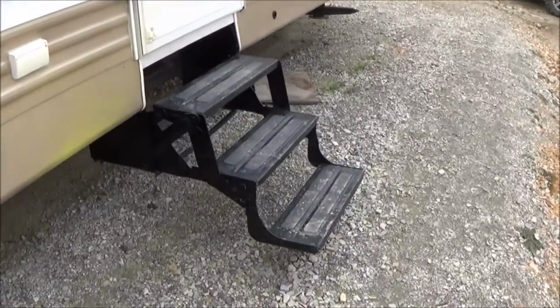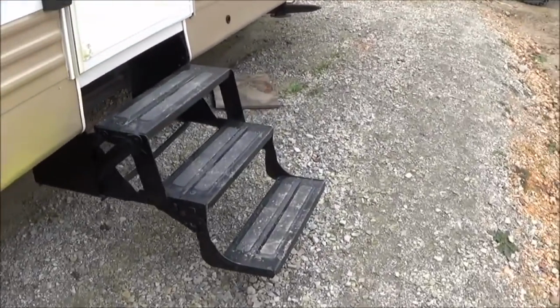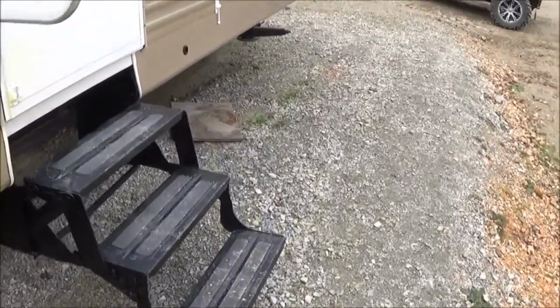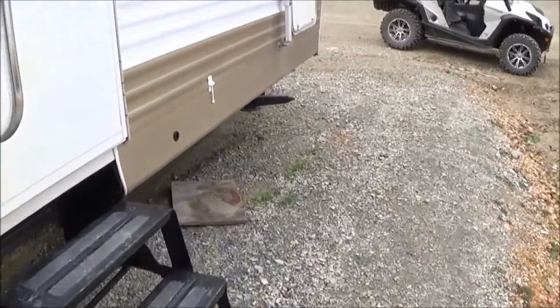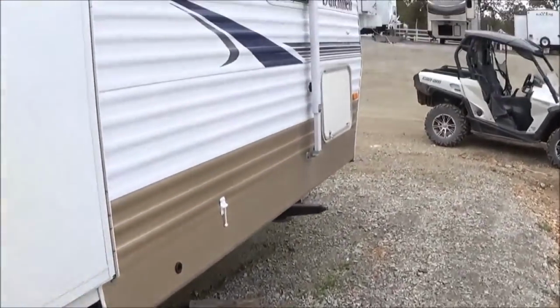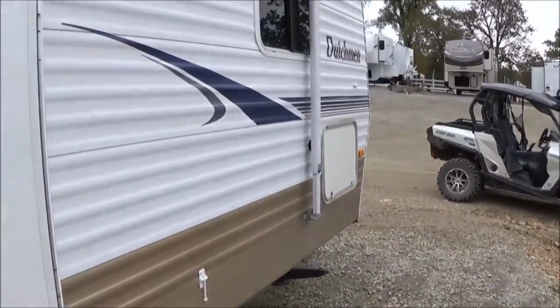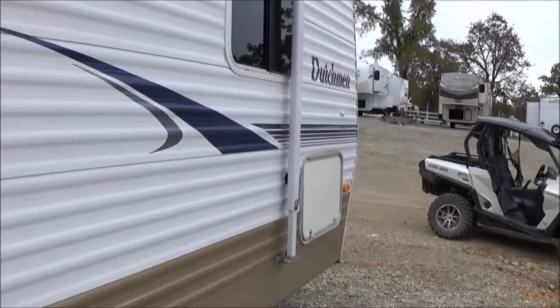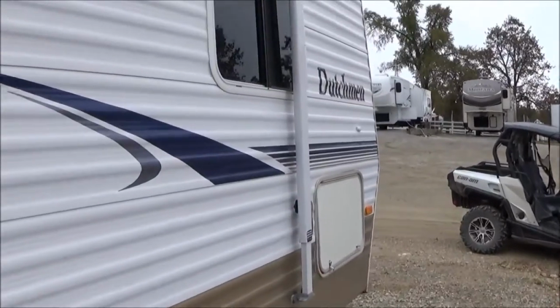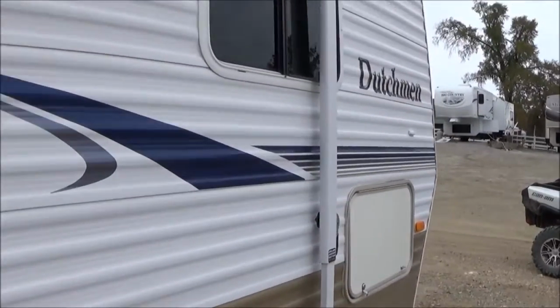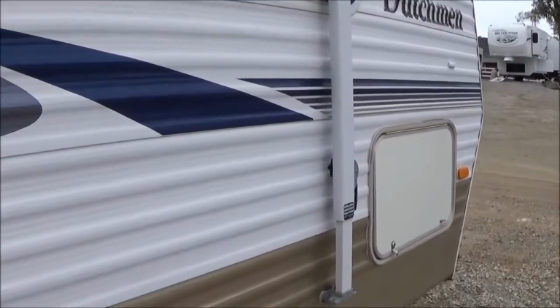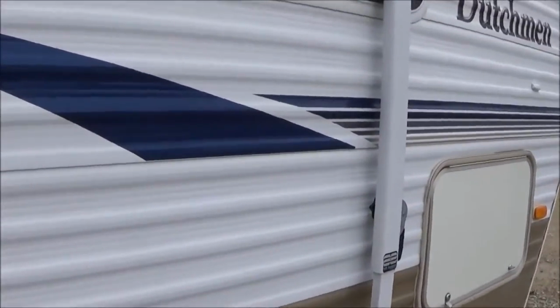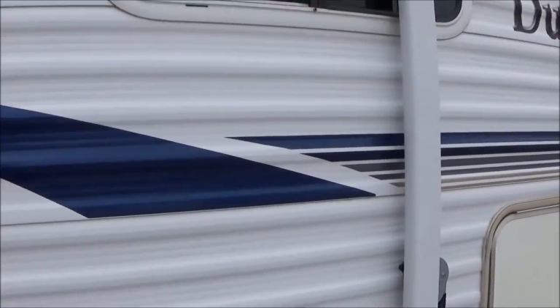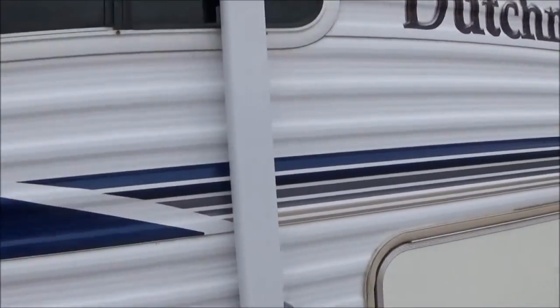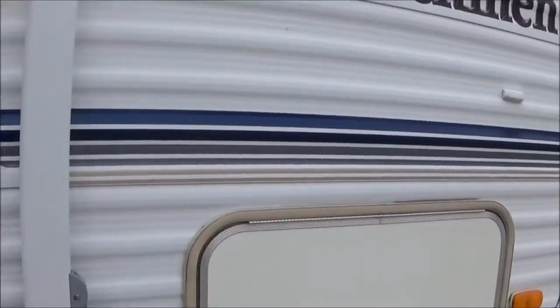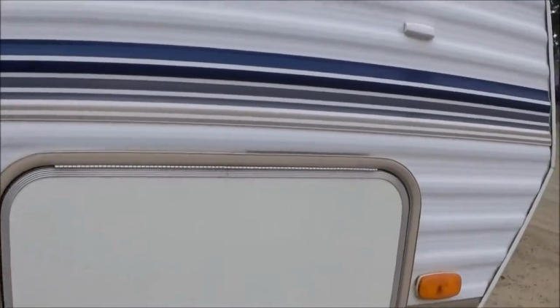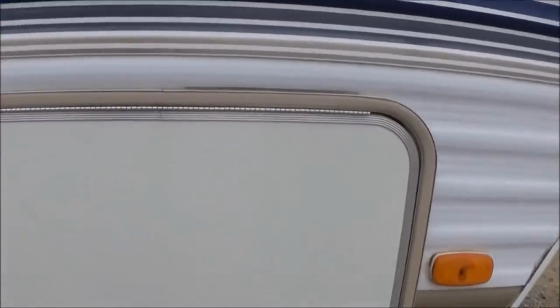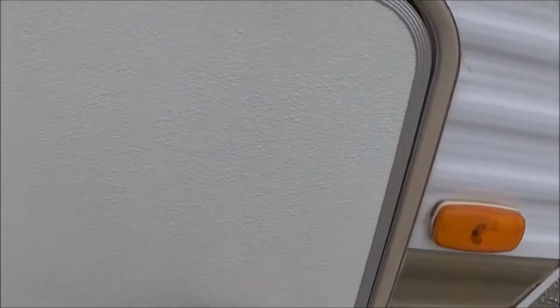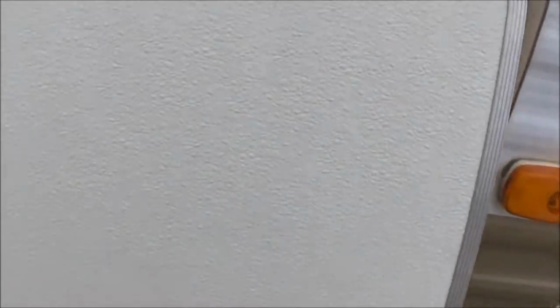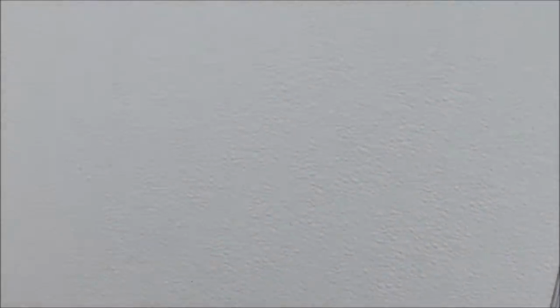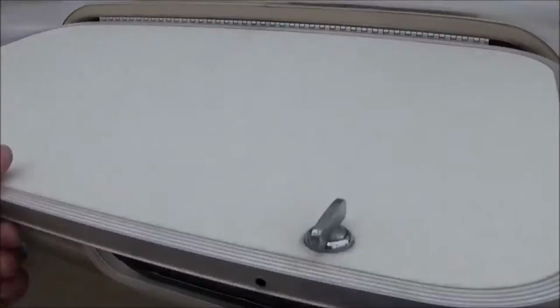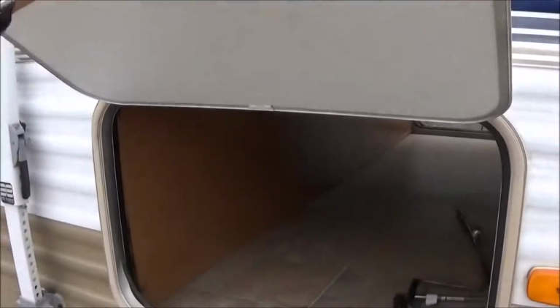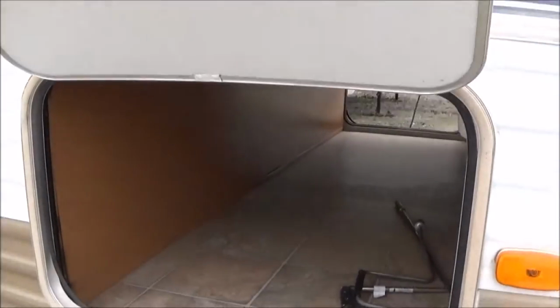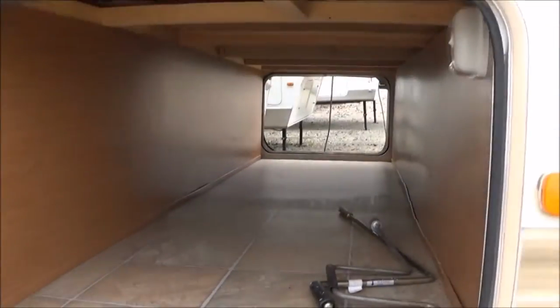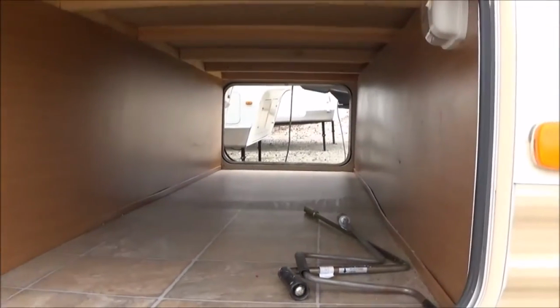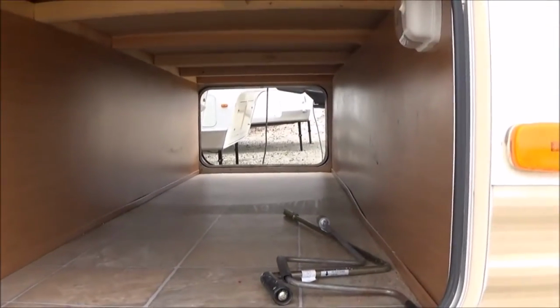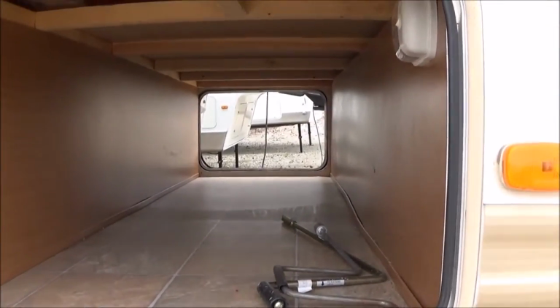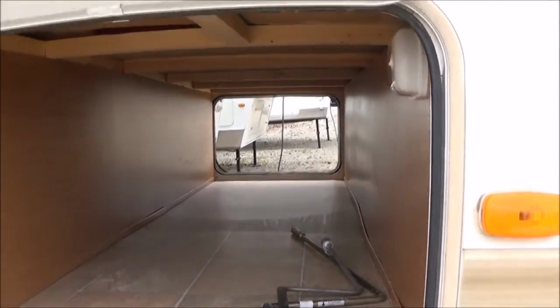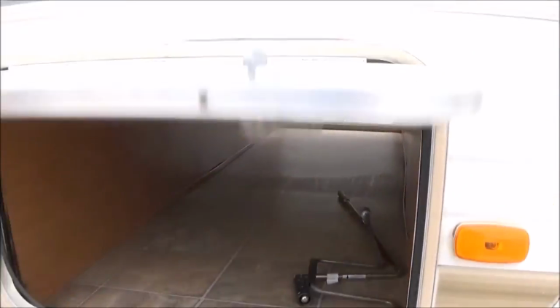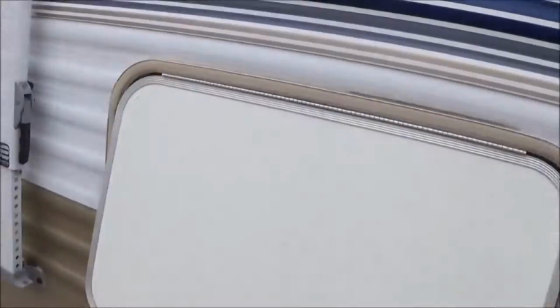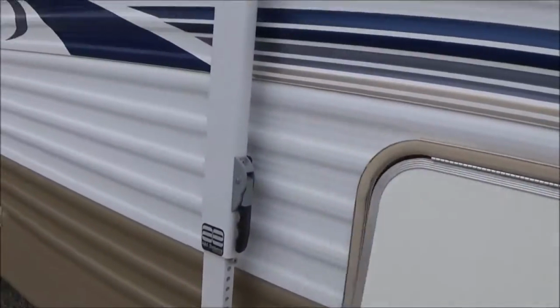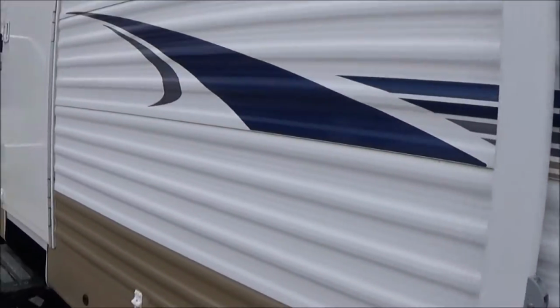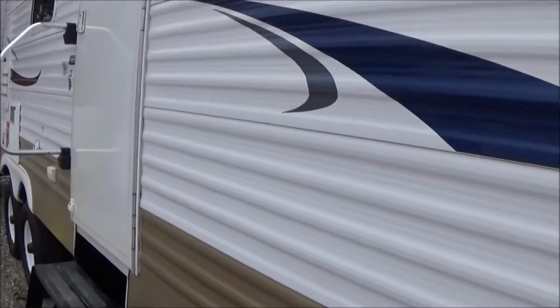Triple entry steps going down the side there. Overall so far so good — I don't see any issues. Just that one tiny little ding. There's your pass-through storage going all the way through.